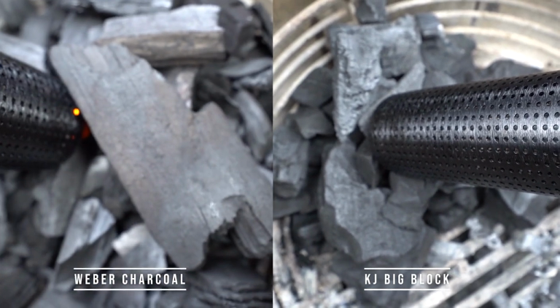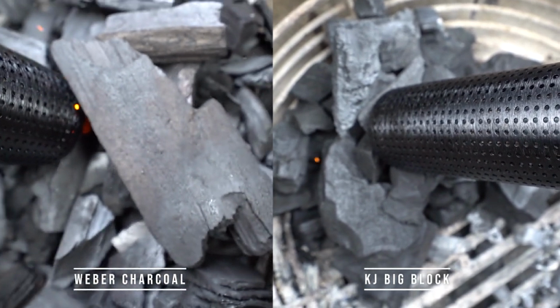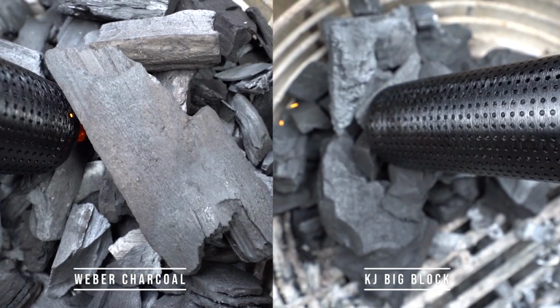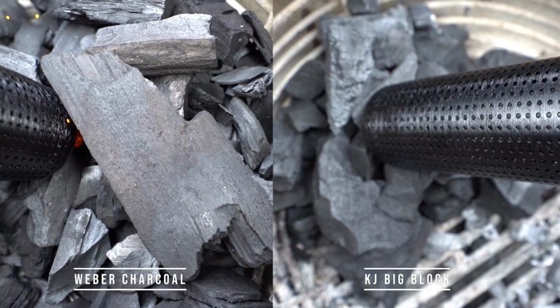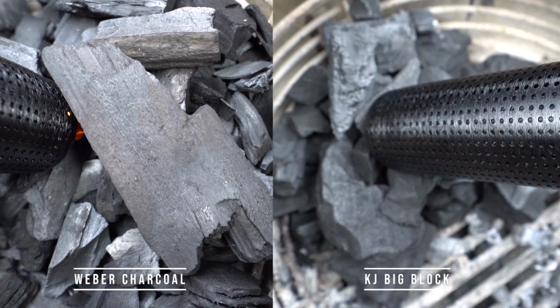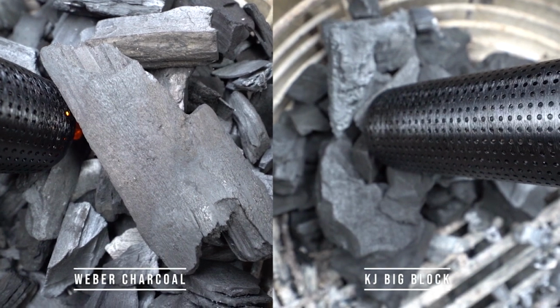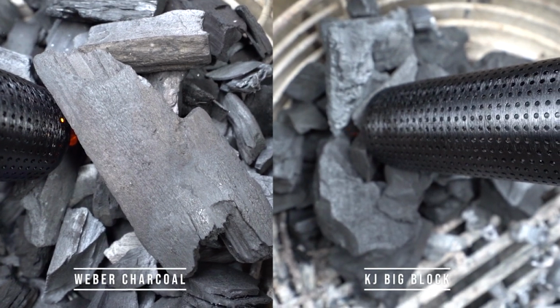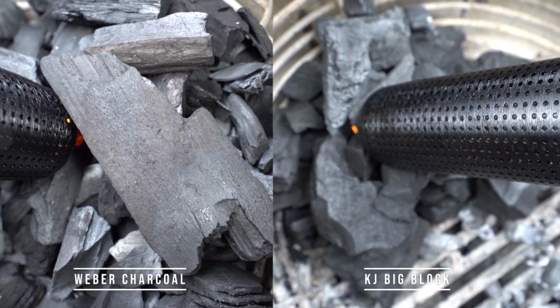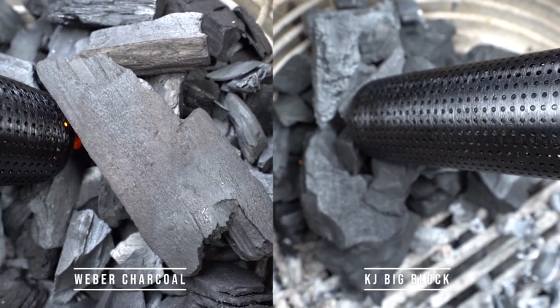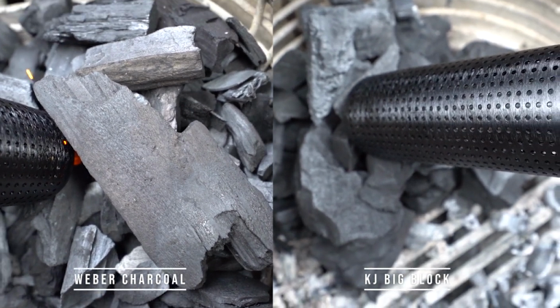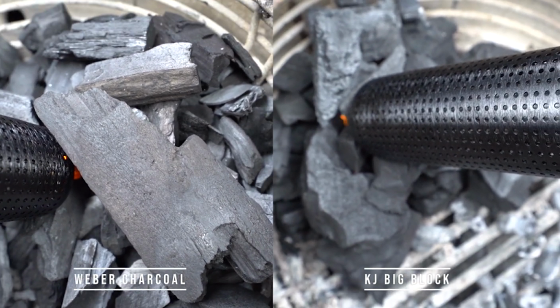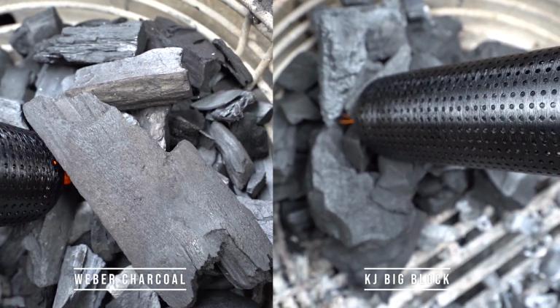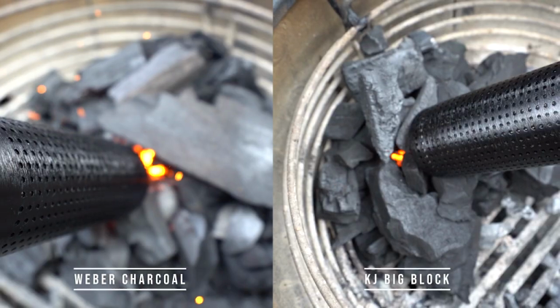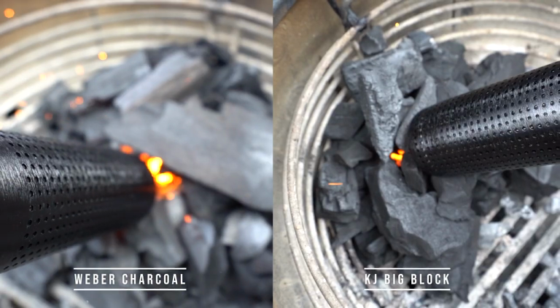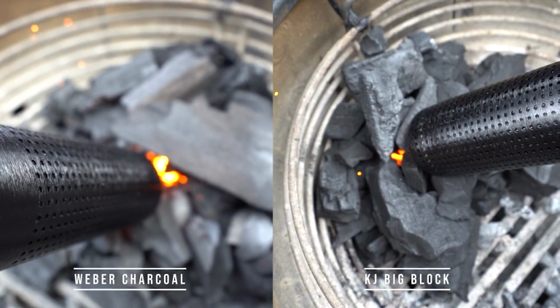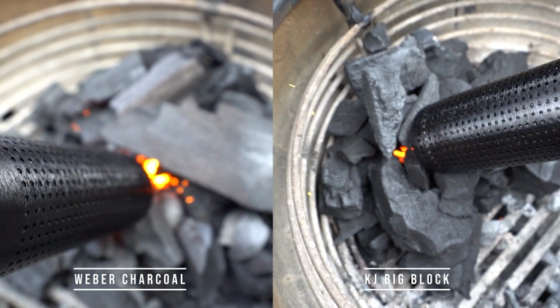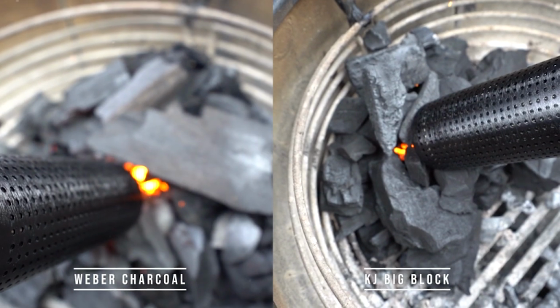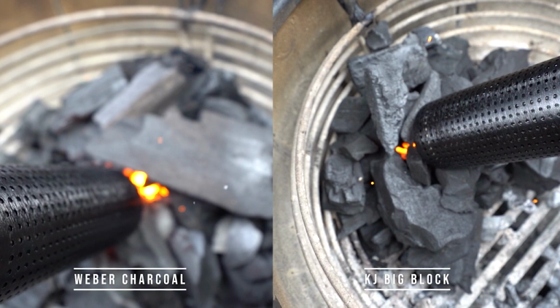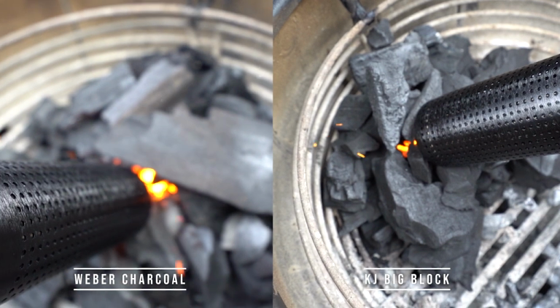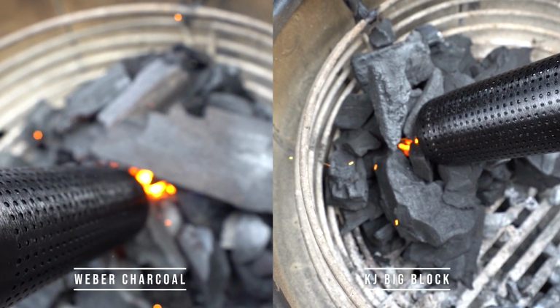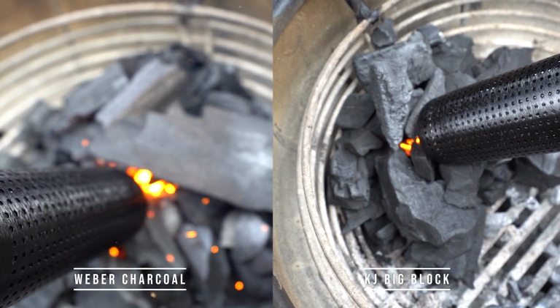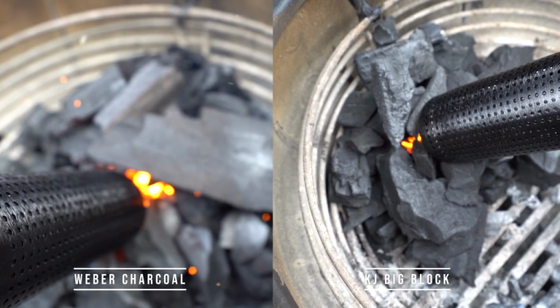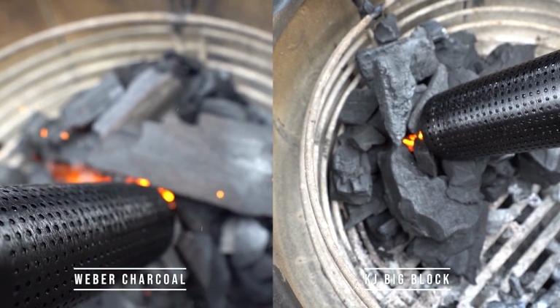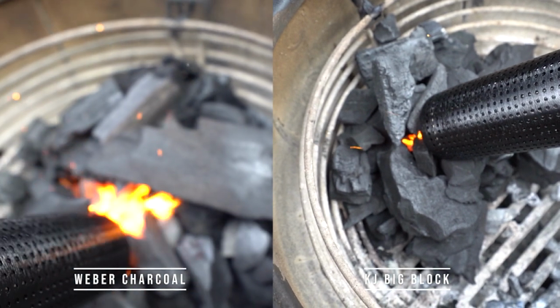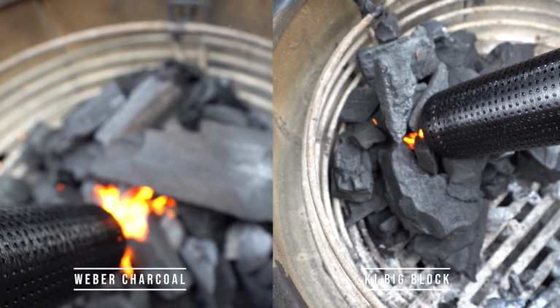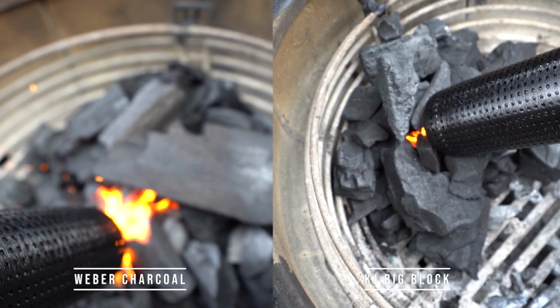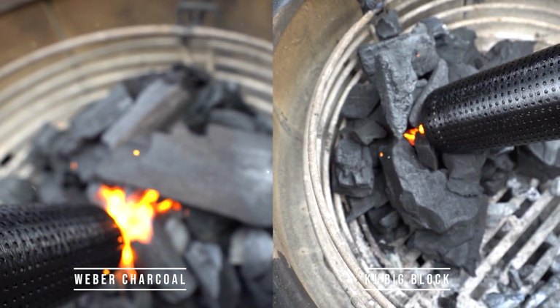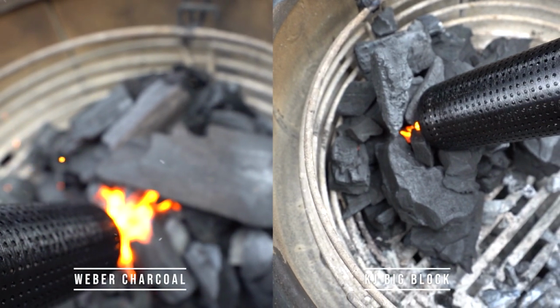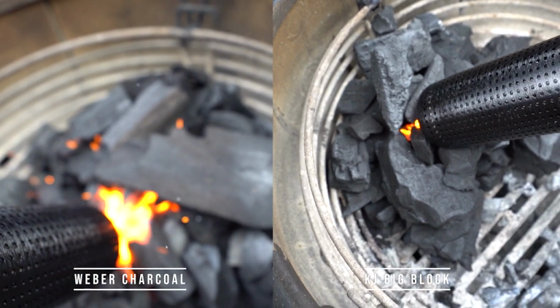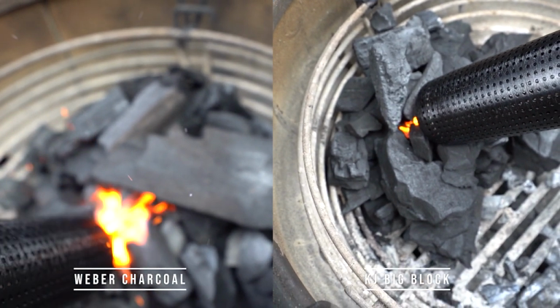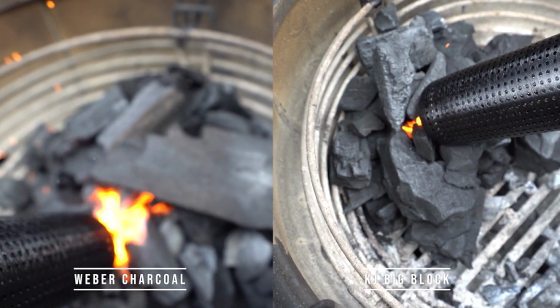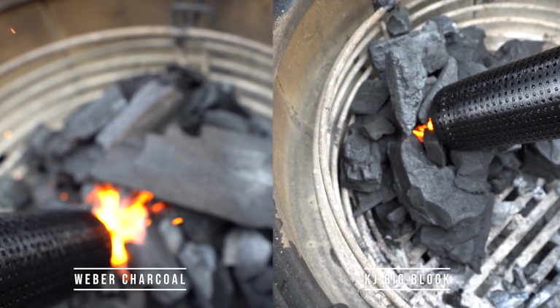The weather charcoal took just over one minute to light. And the Kamado Big Block took twice the time, due to the size and density of the charcoal.